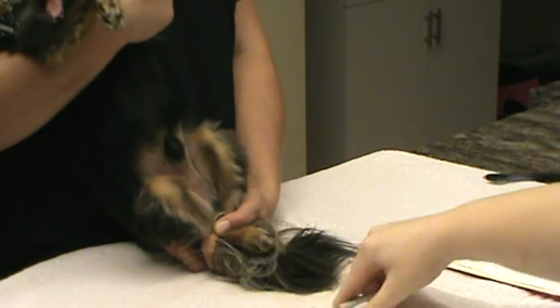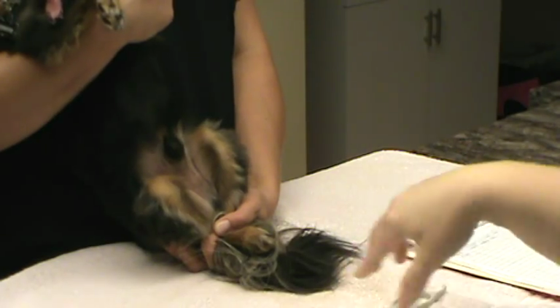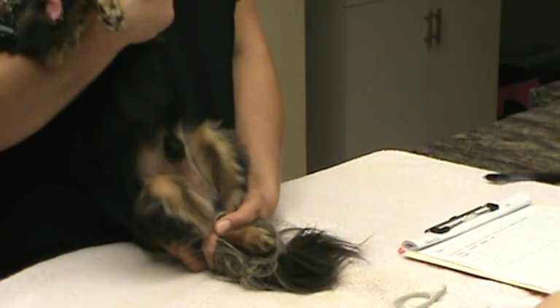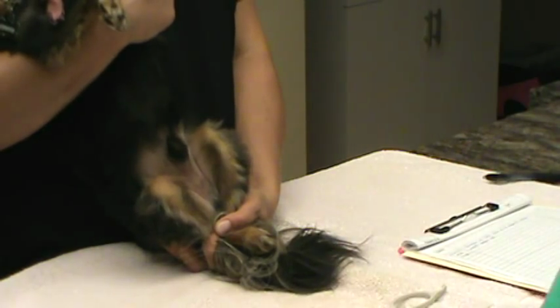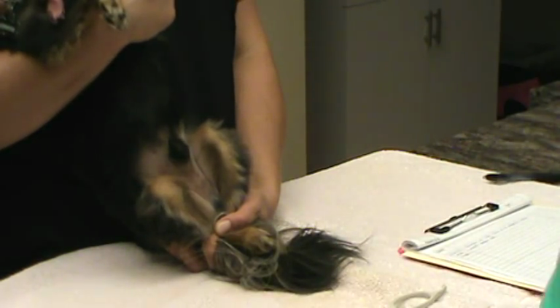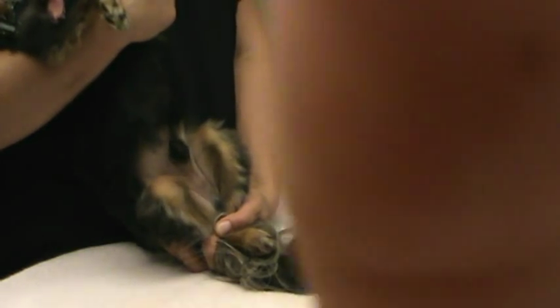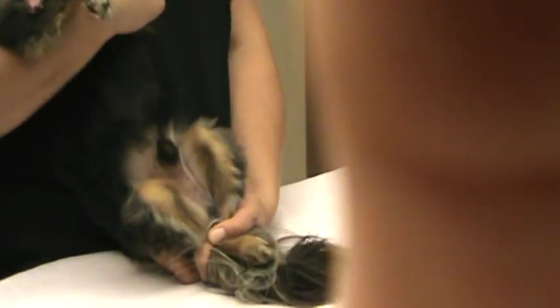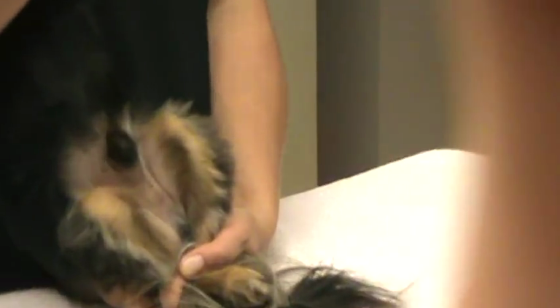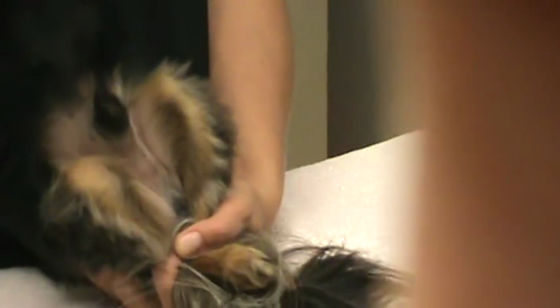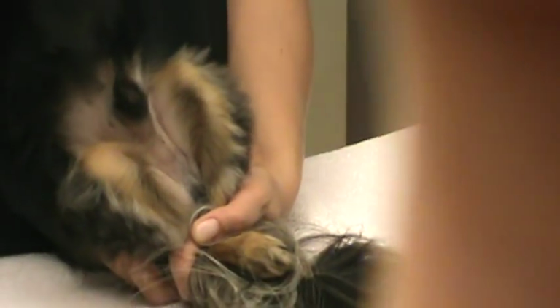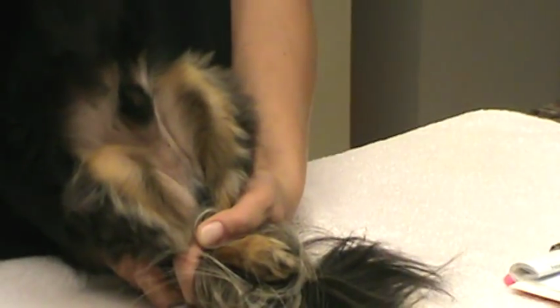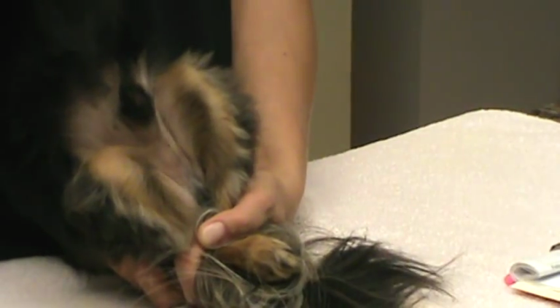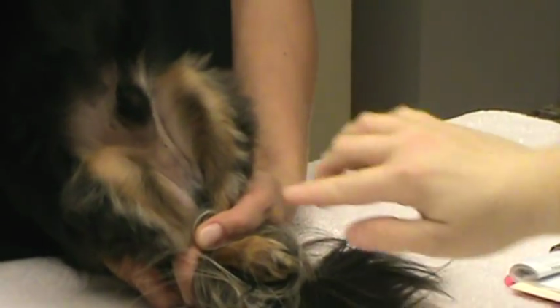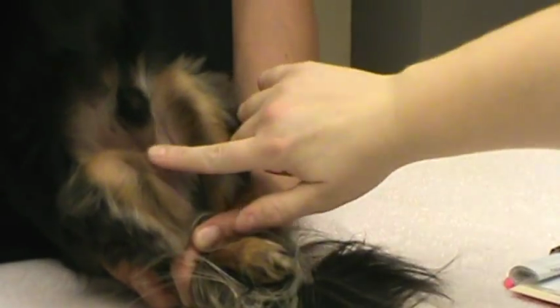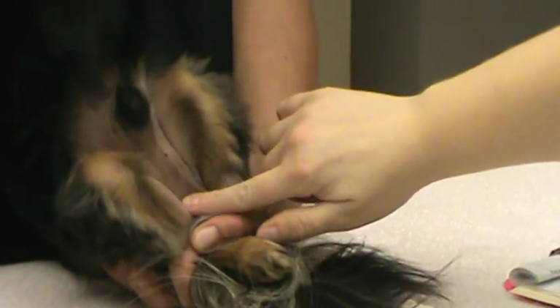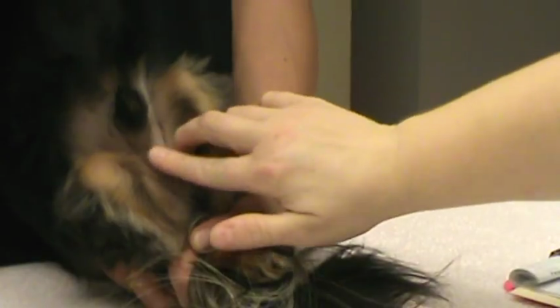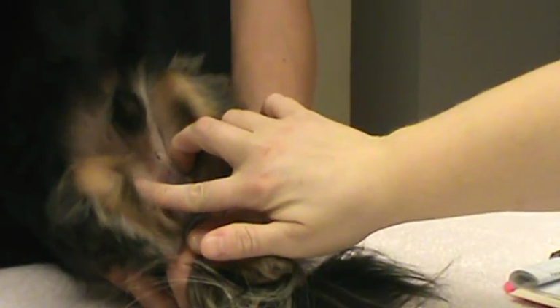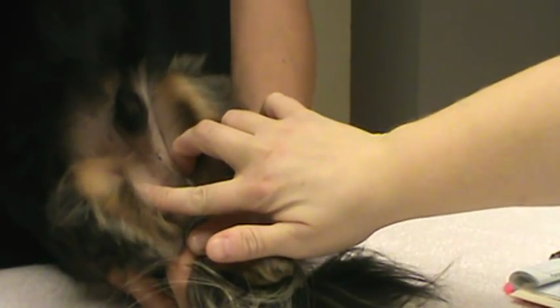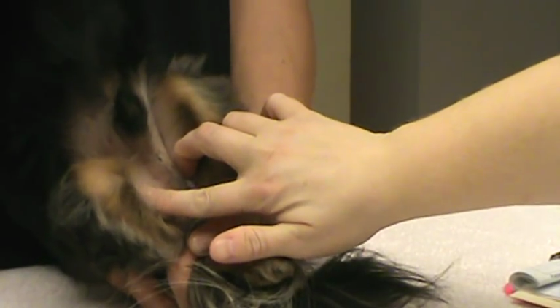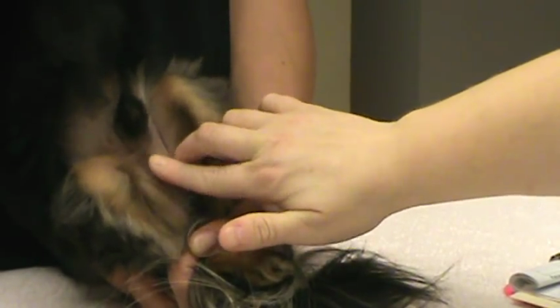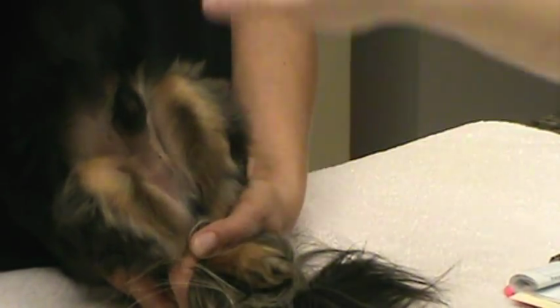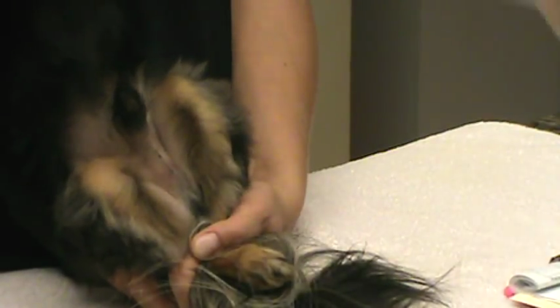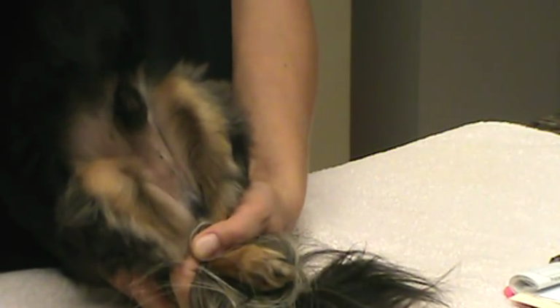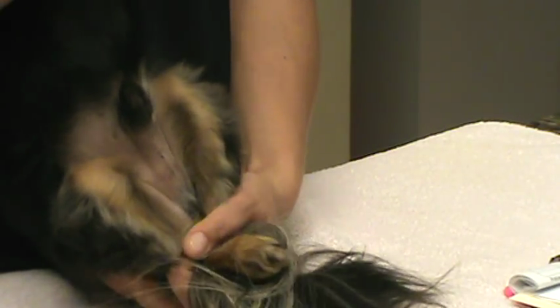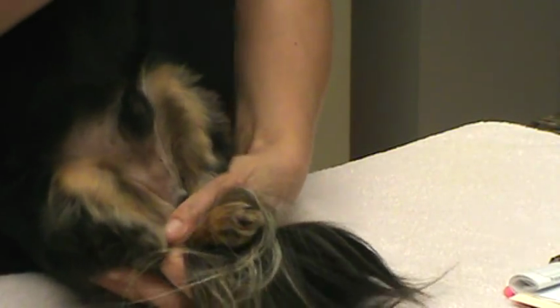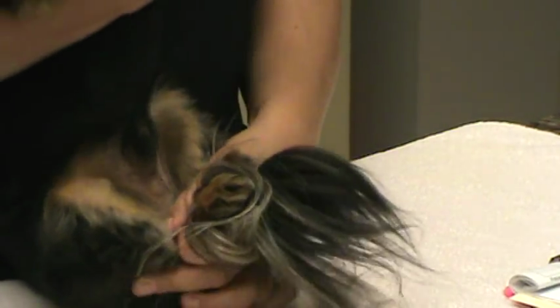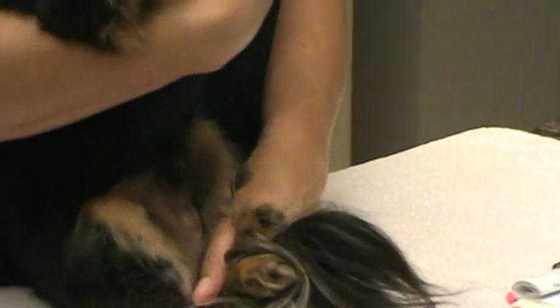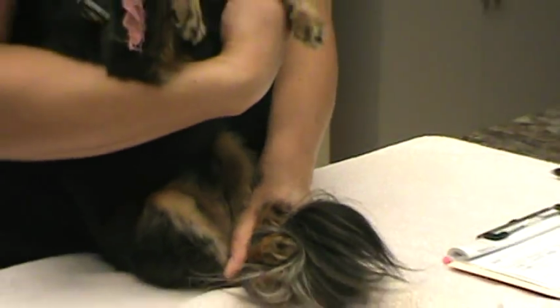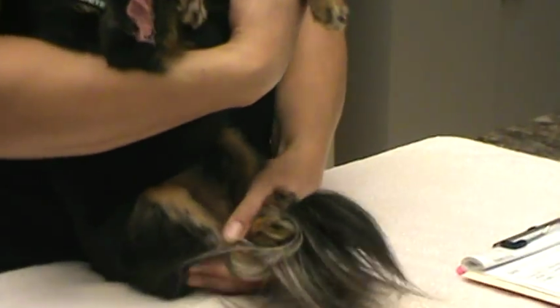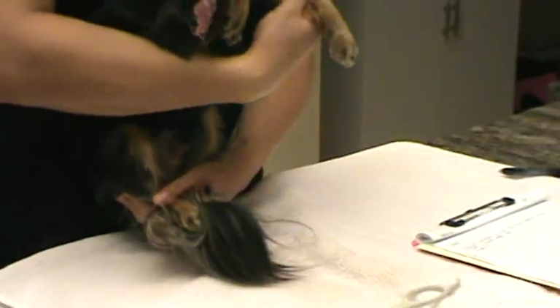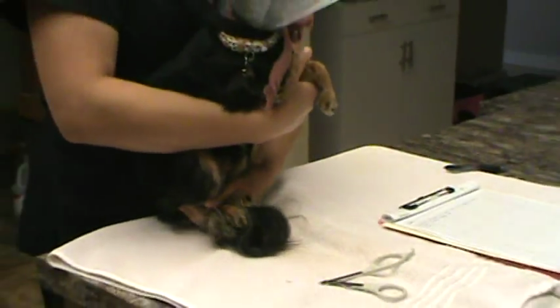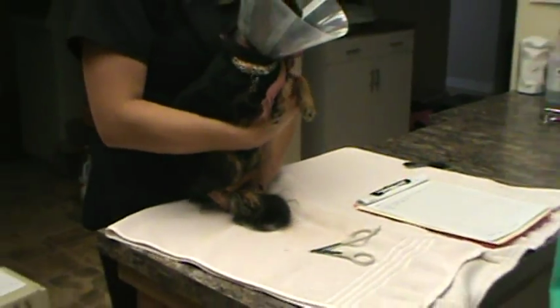Okay, I'll show you. That looks all healed up and the tattoo looks good as well, so we'll go ahead and take his e-collar off and he's good to go.